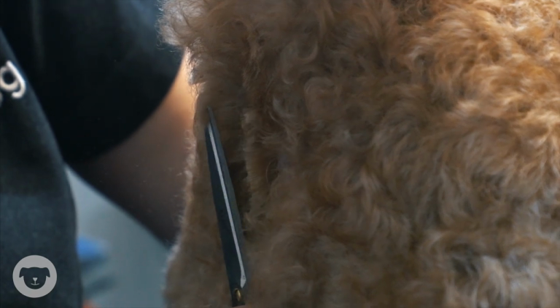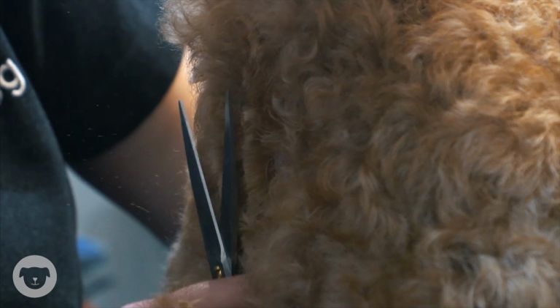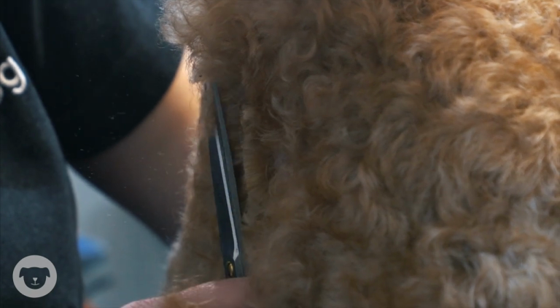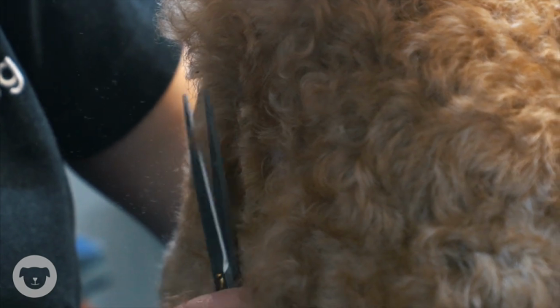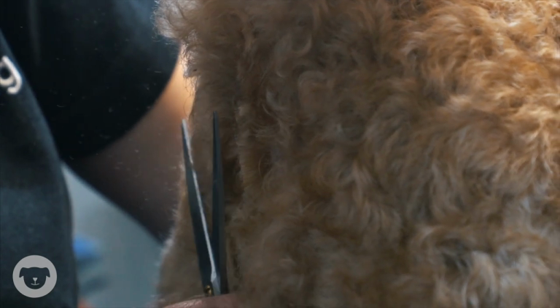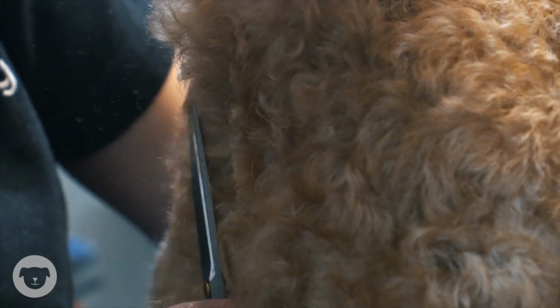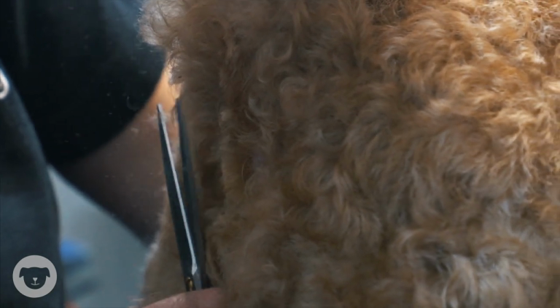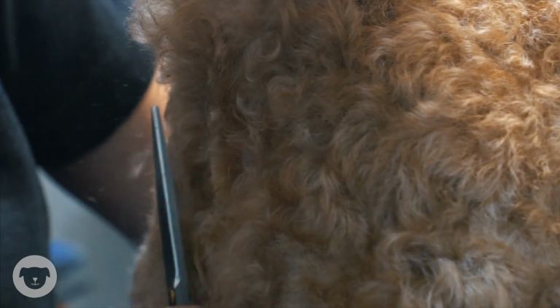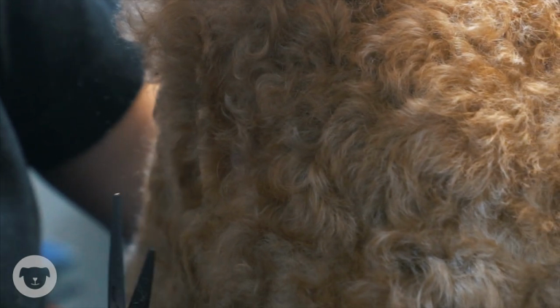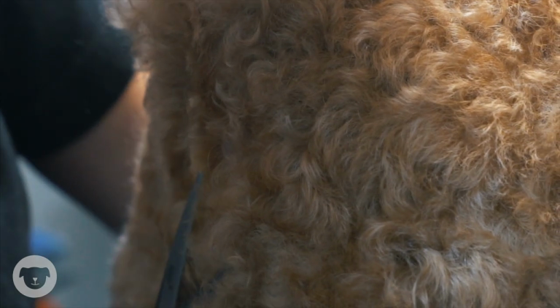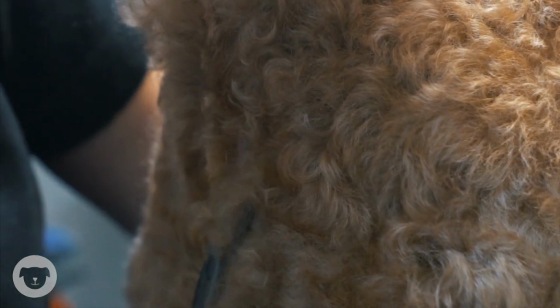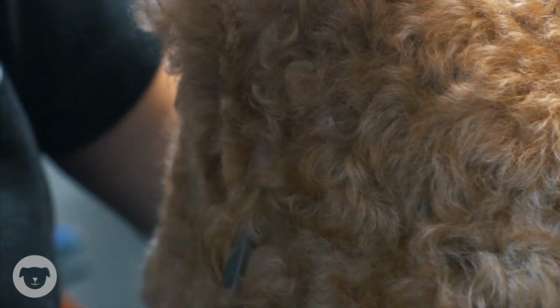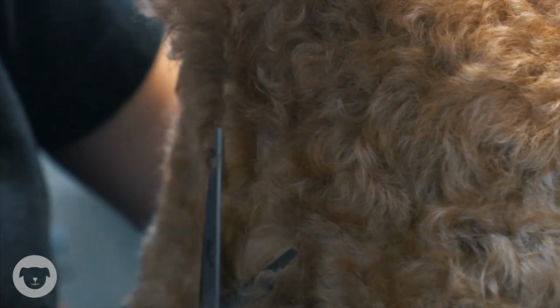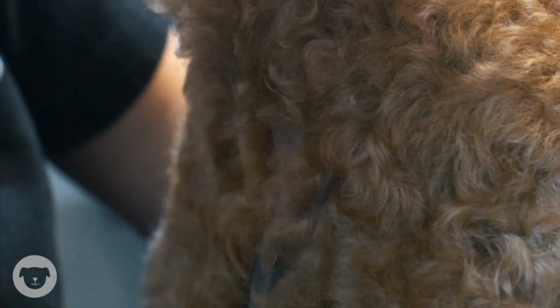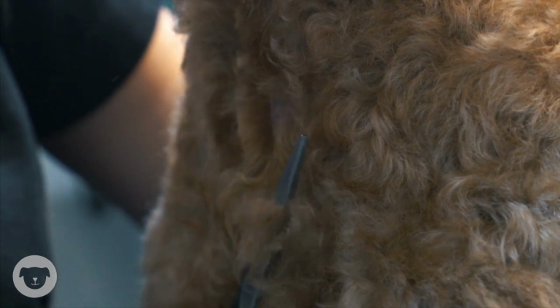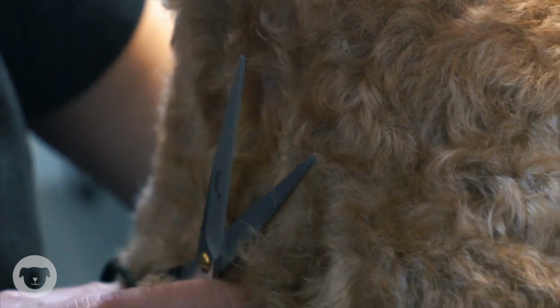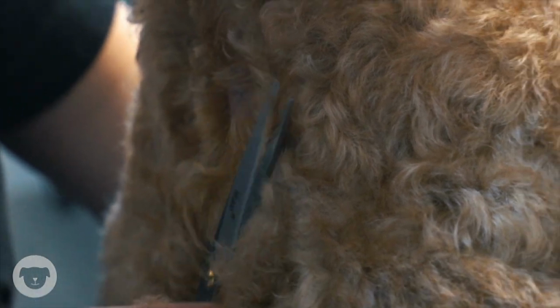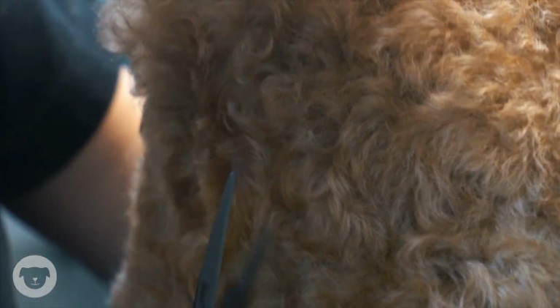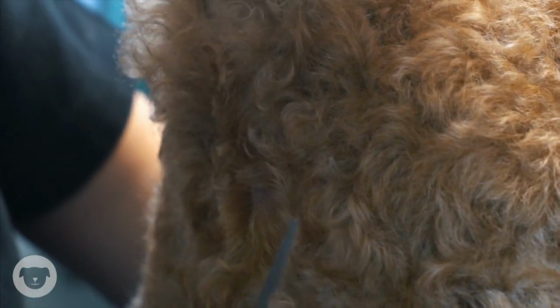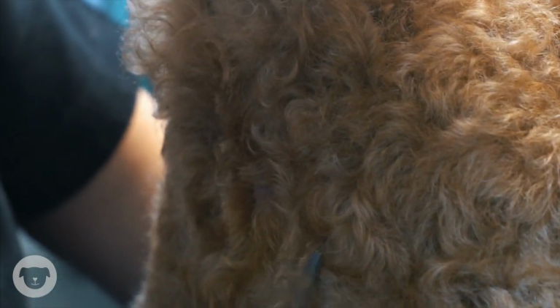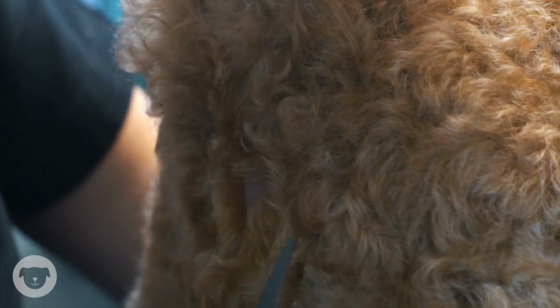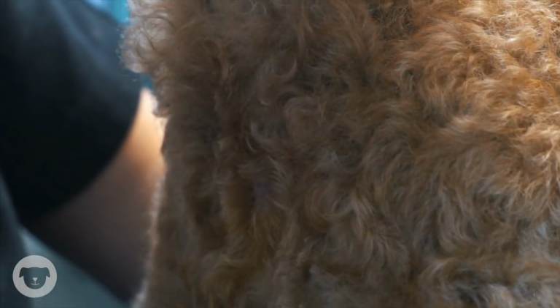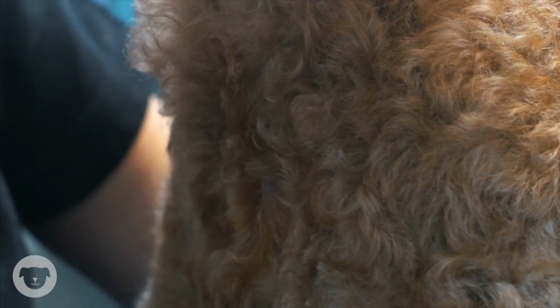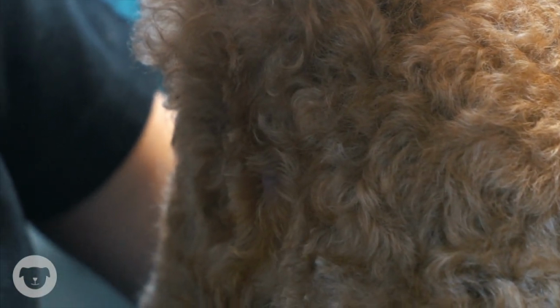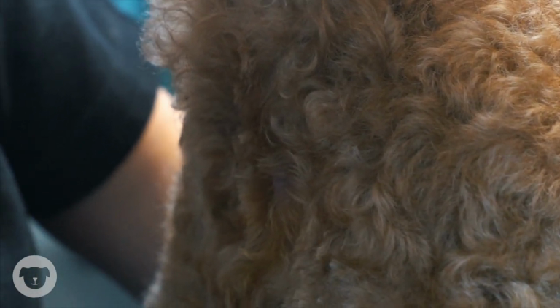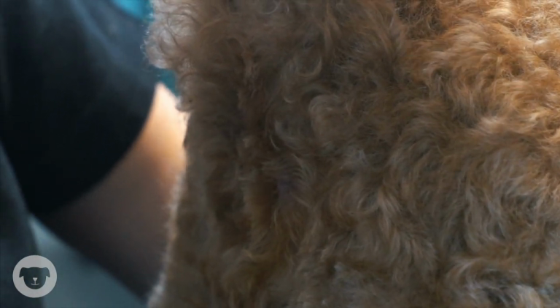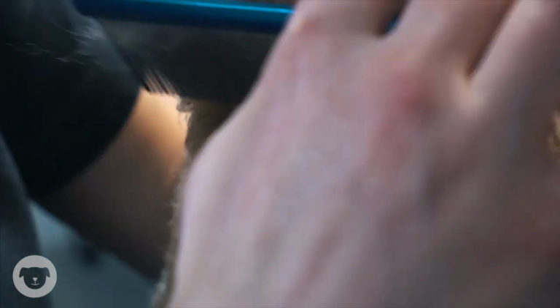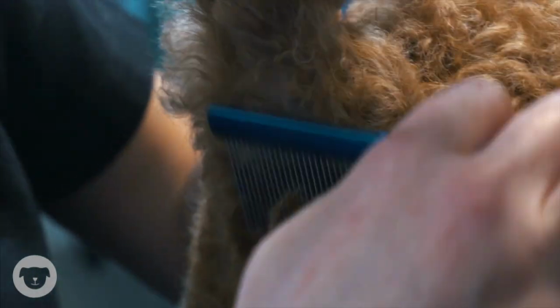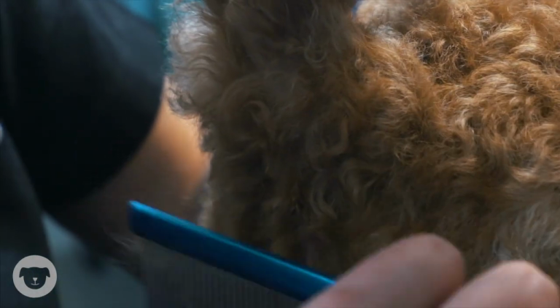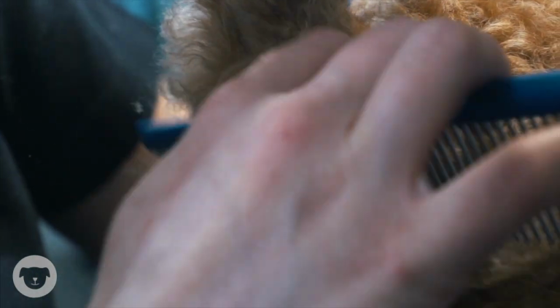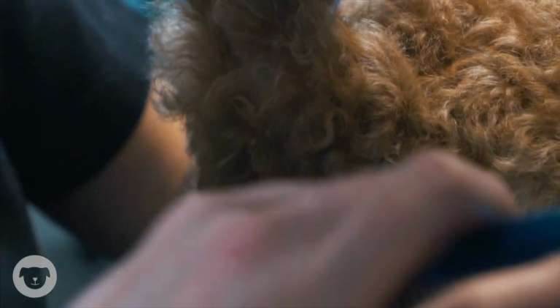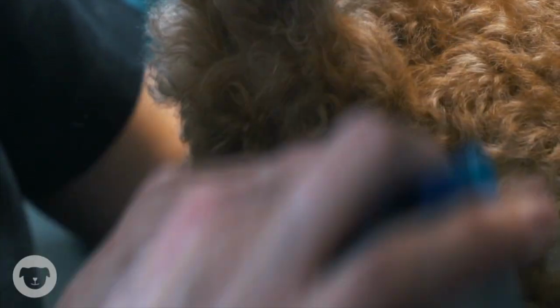Continue to trim the hair until you are satisfied with the length. Keep this area clean using wipes gently or bathing regularly.